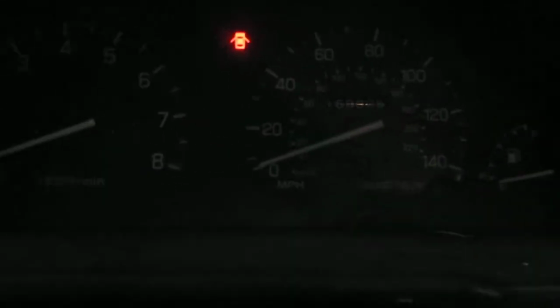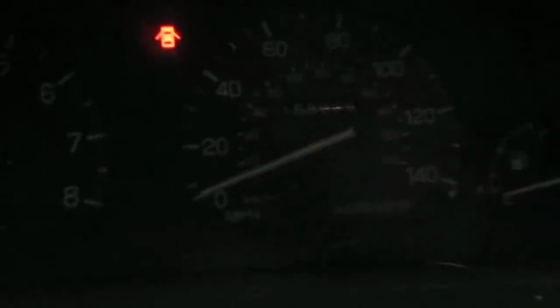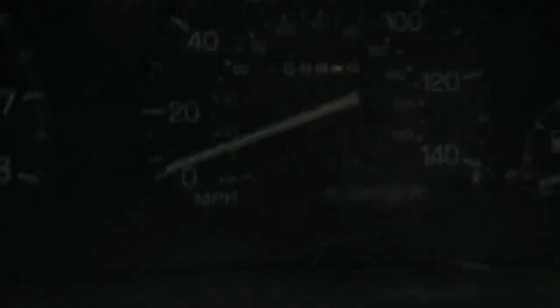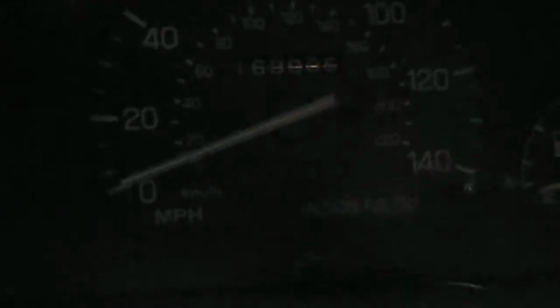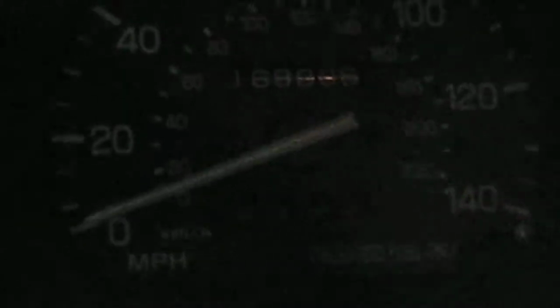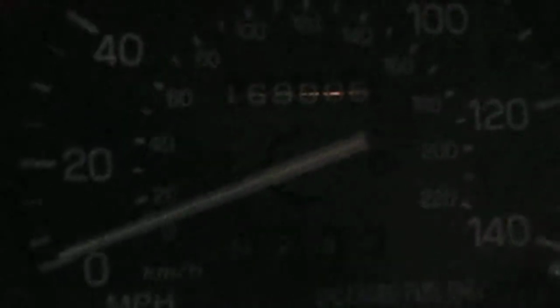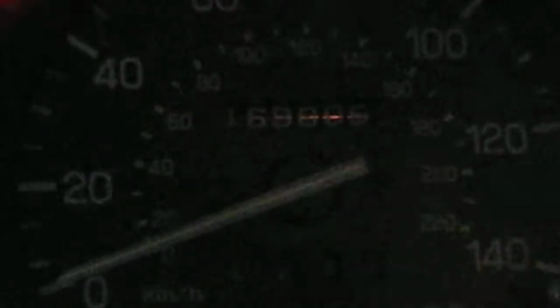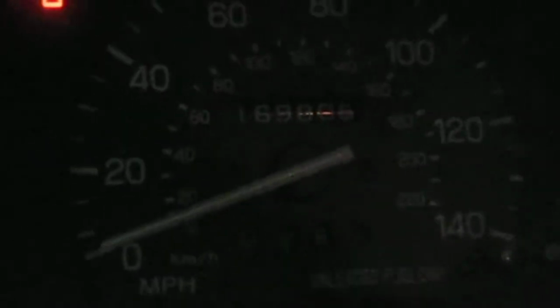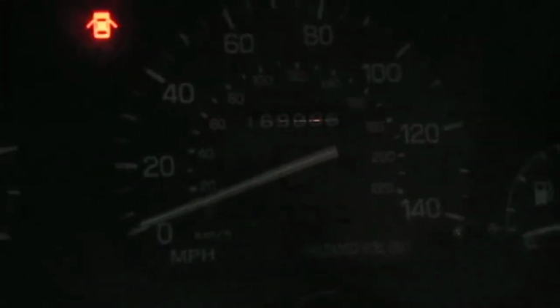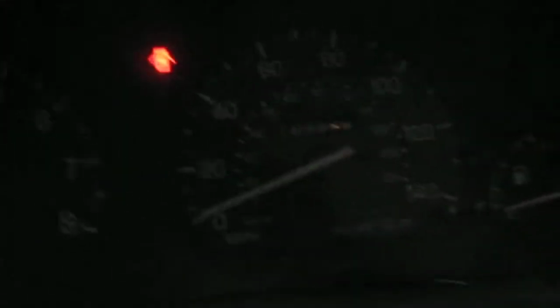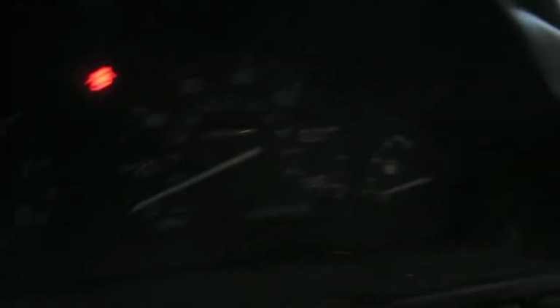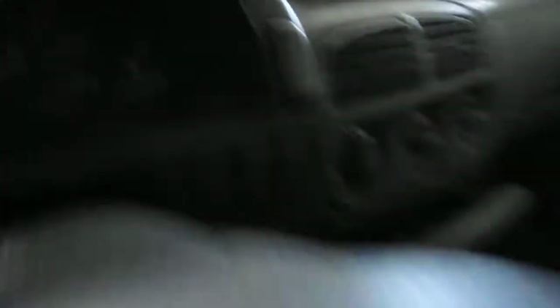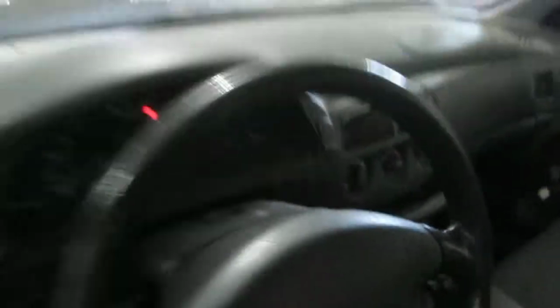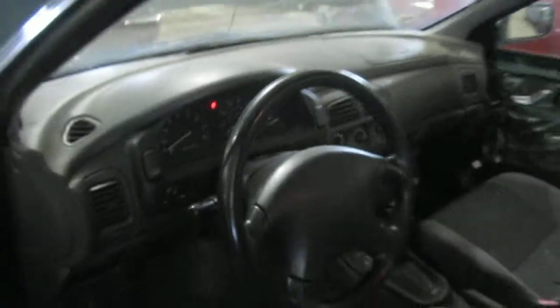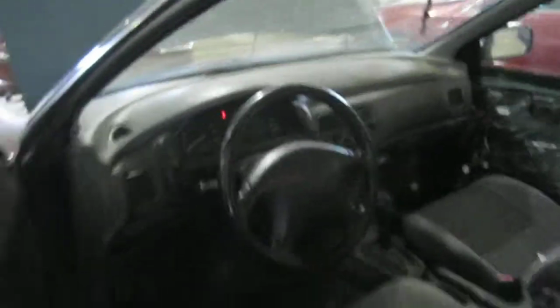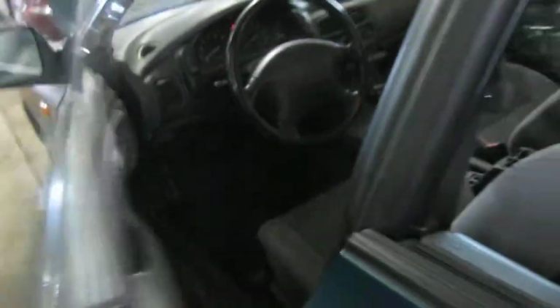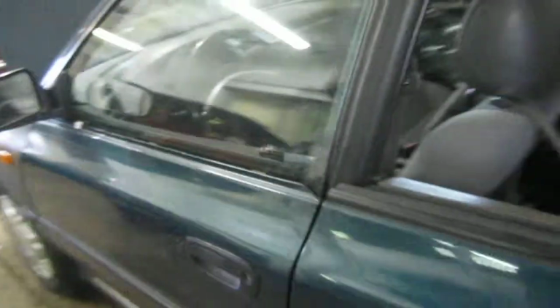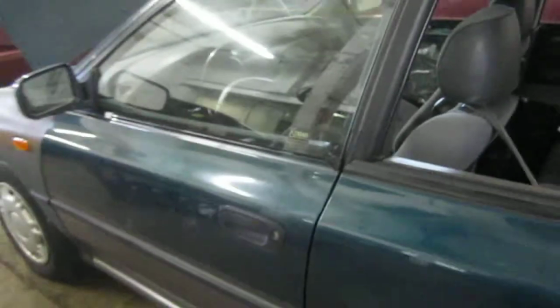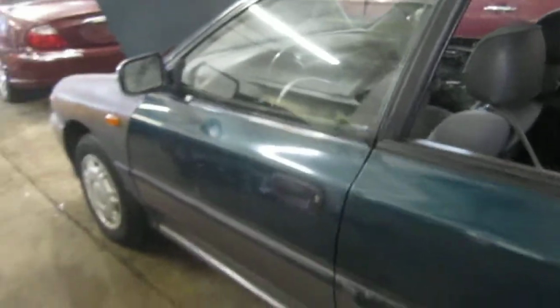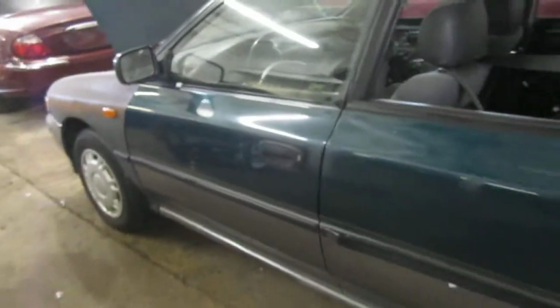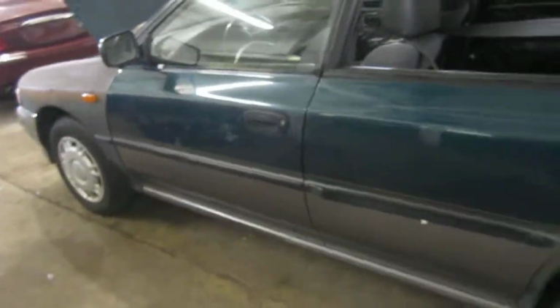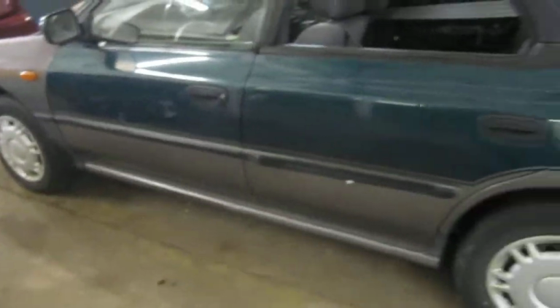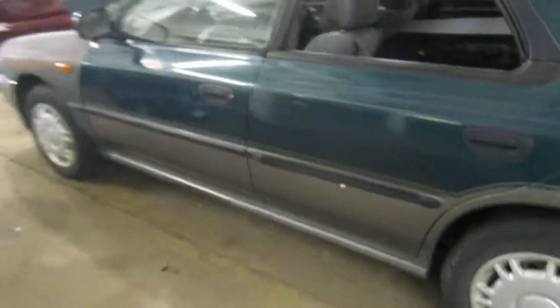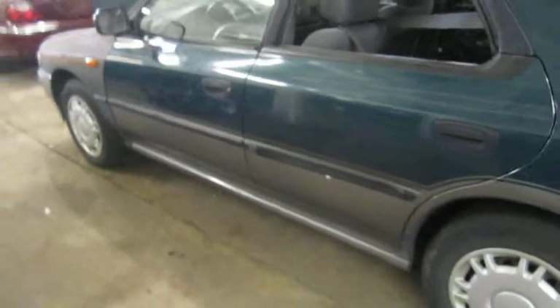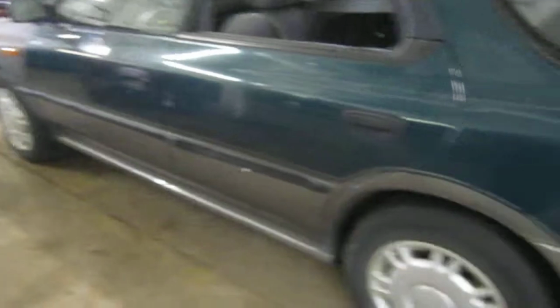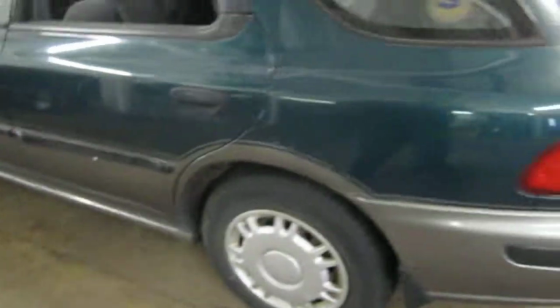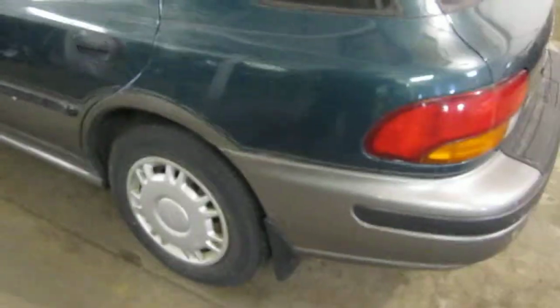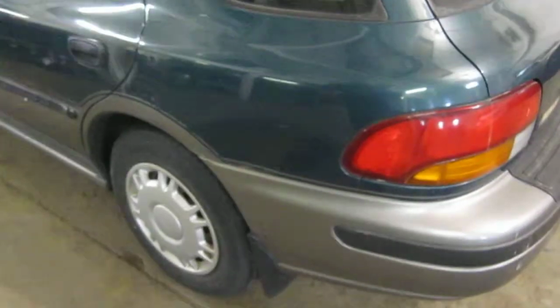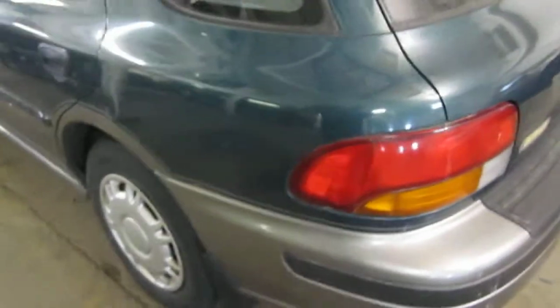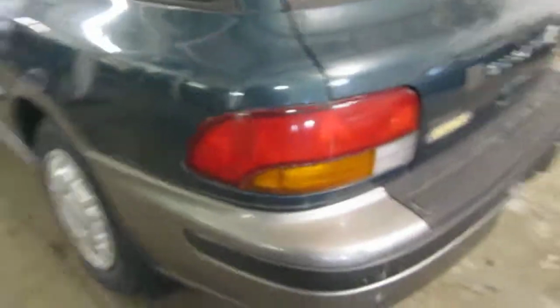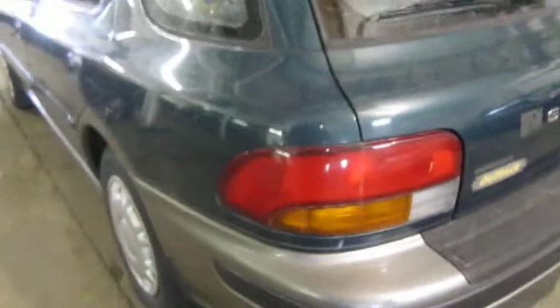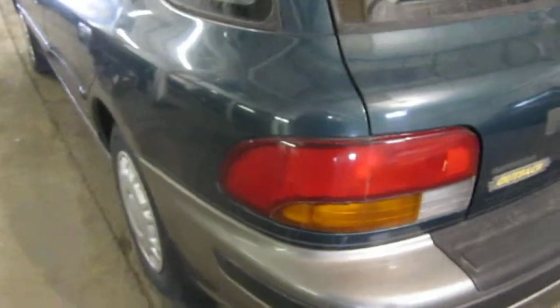The vehicle does currently have 169,000 miles as you can see here. We purchased this vehicle locally through one of our street customers. The vehicle does have a bad engine, but does have a good transmission.